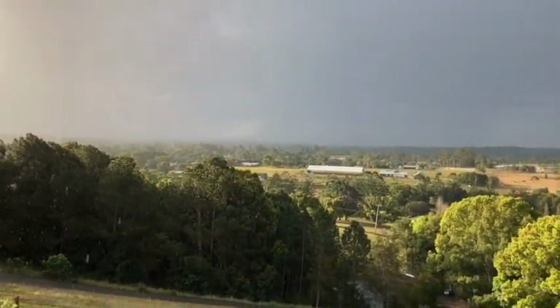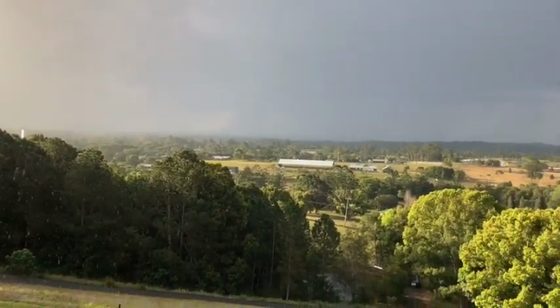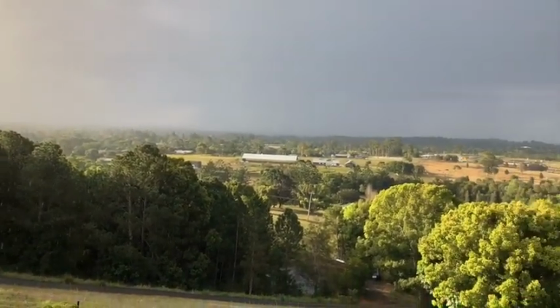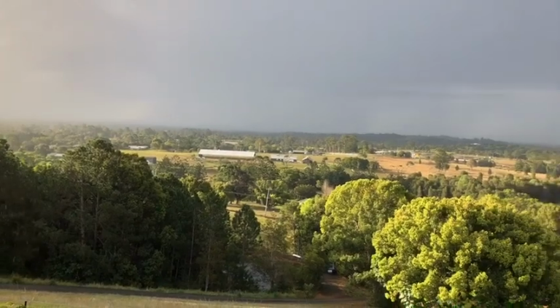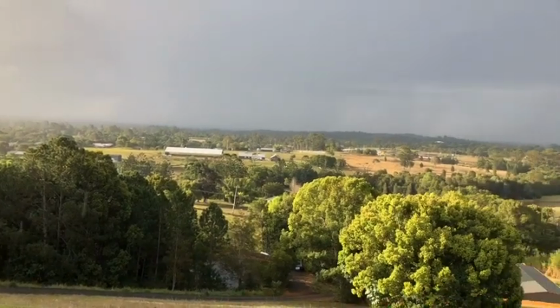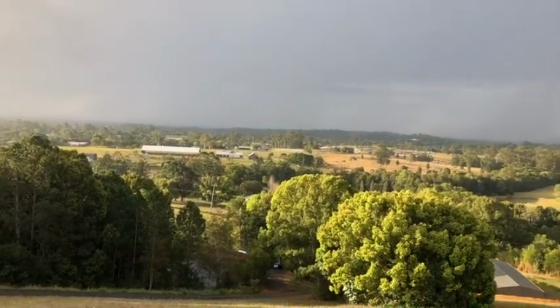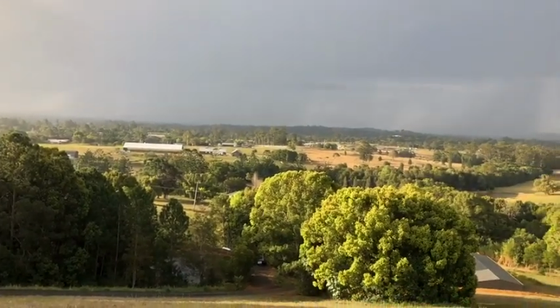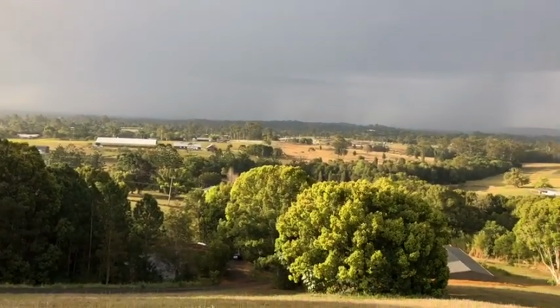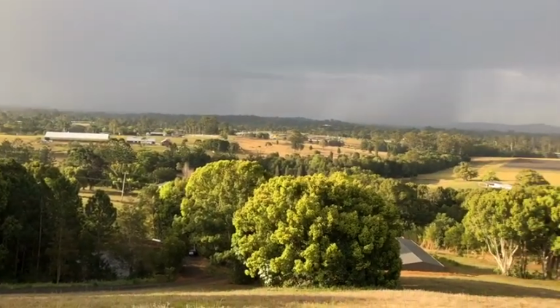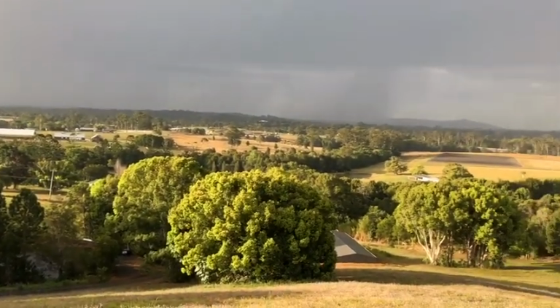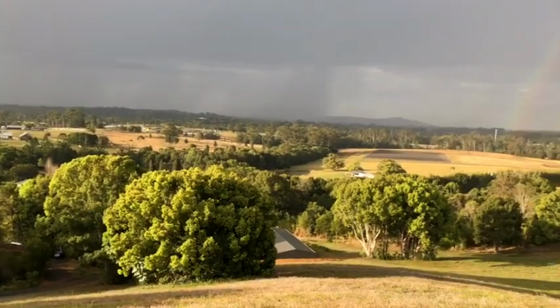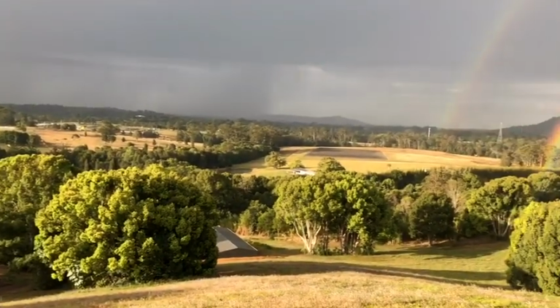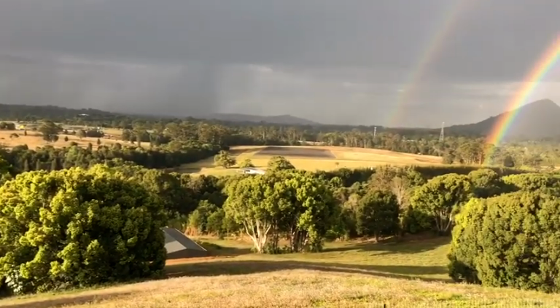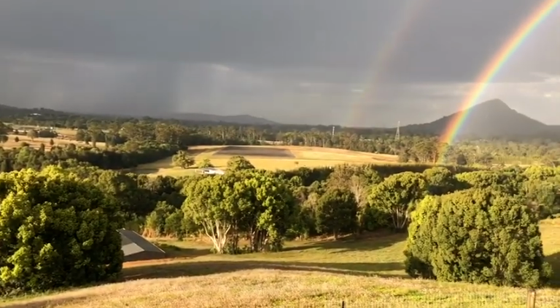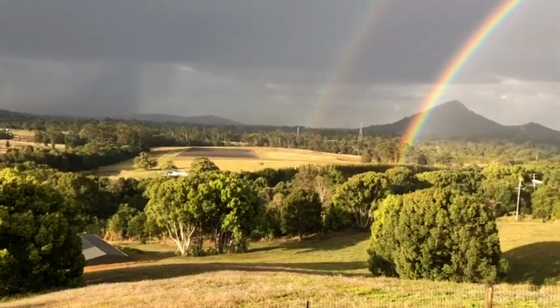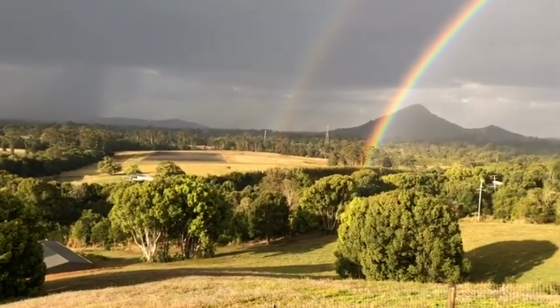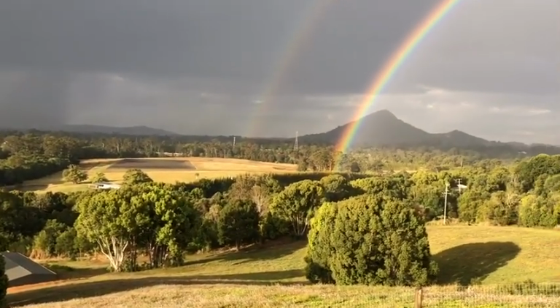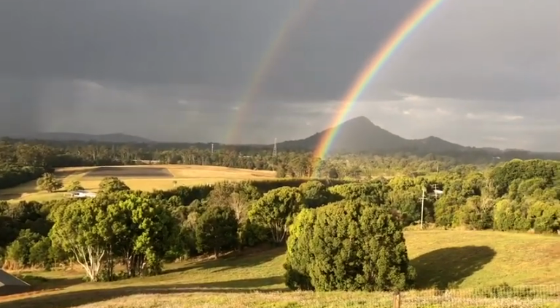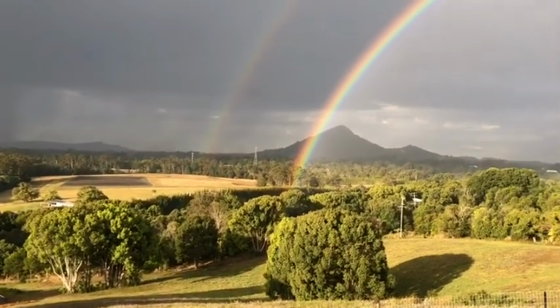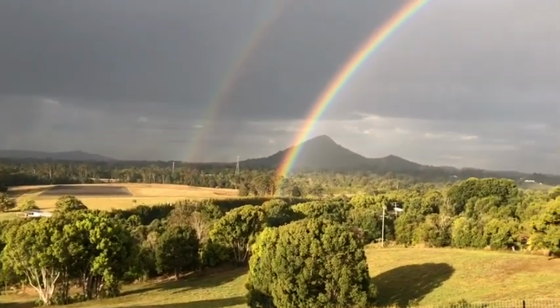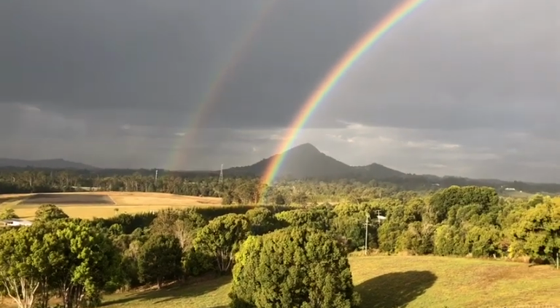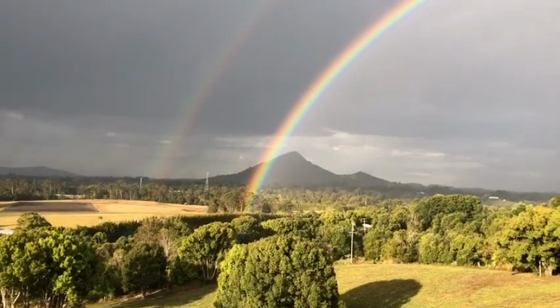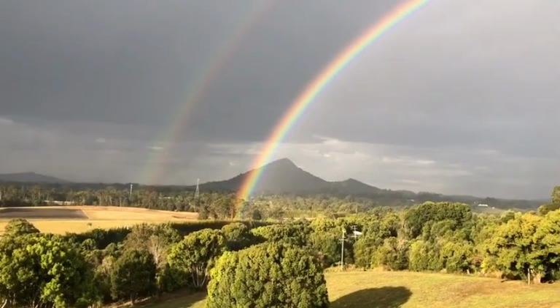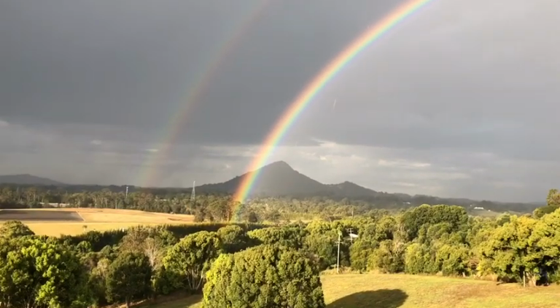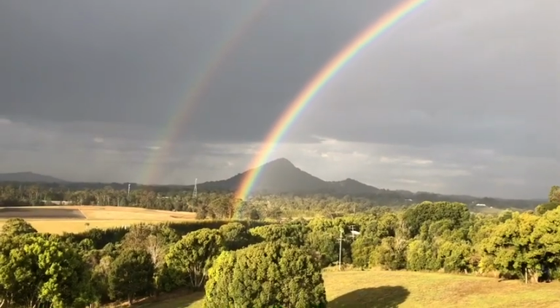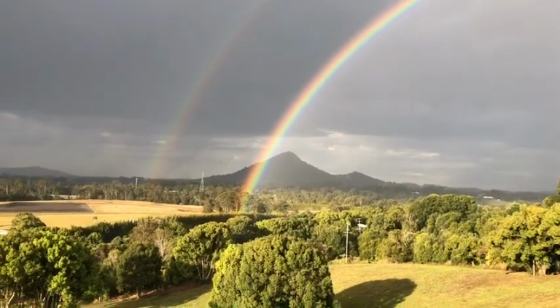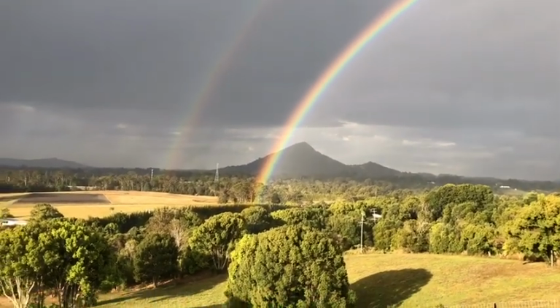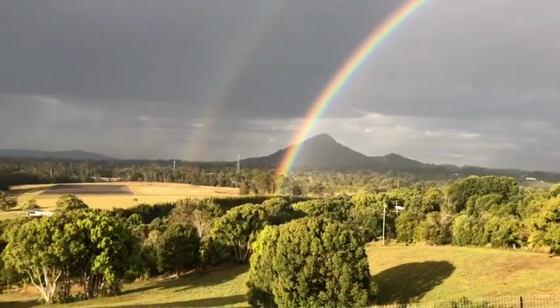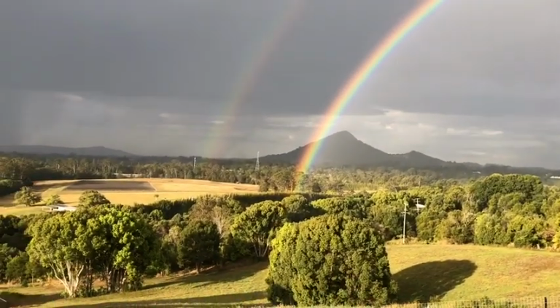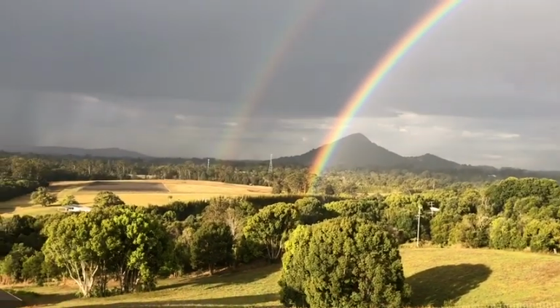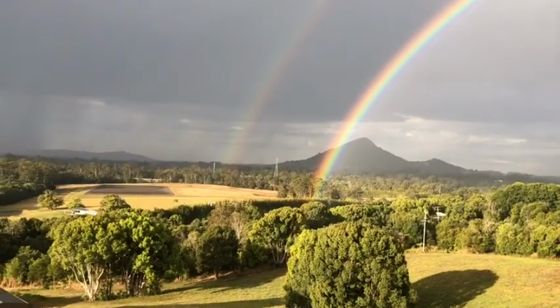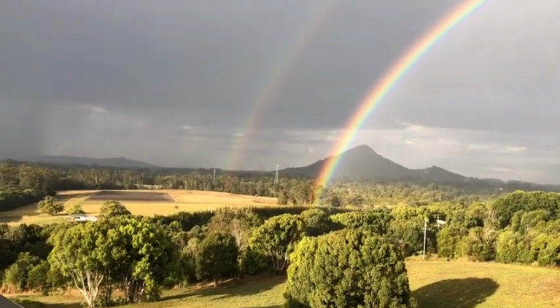I just had to let you see that — it was so special. I get really excited about things like that: rainbows and red skies.